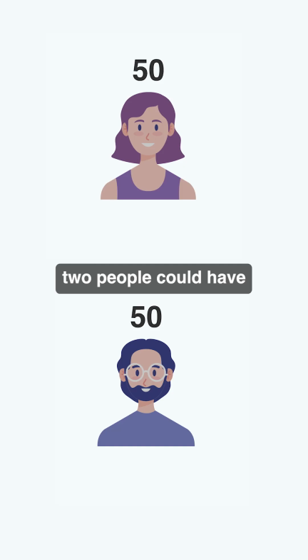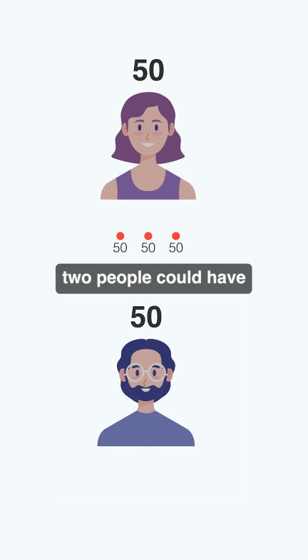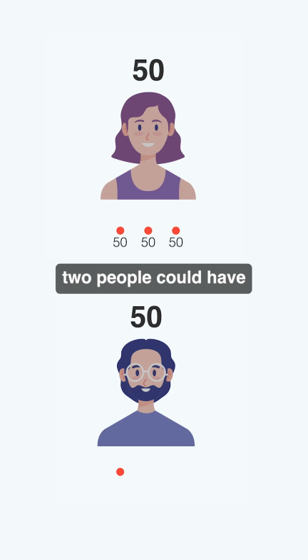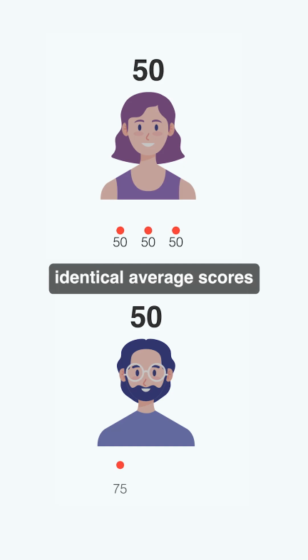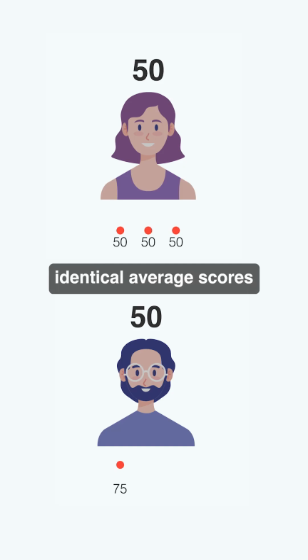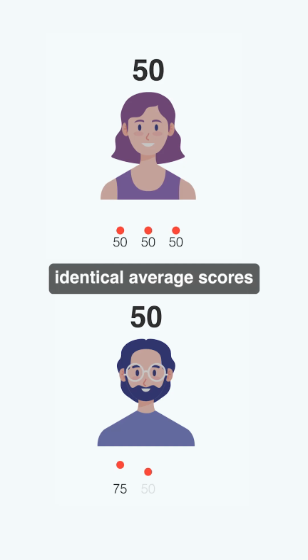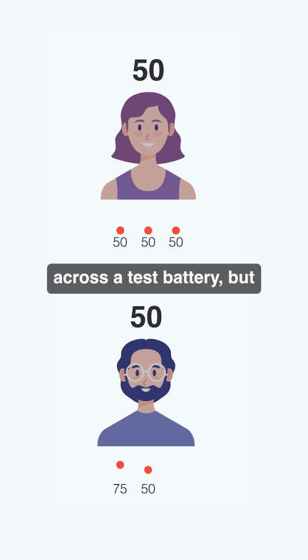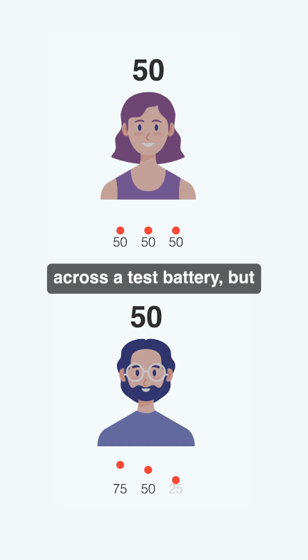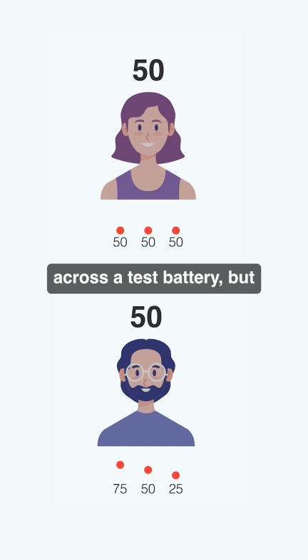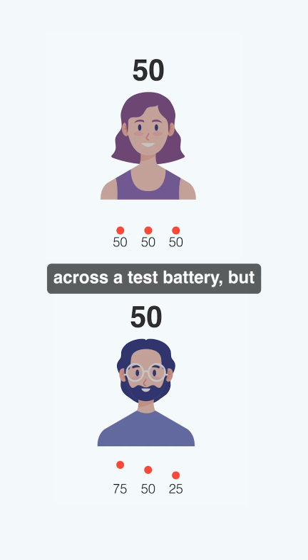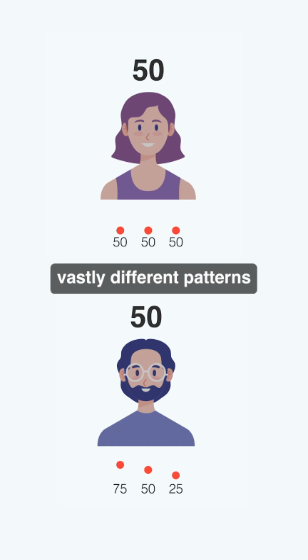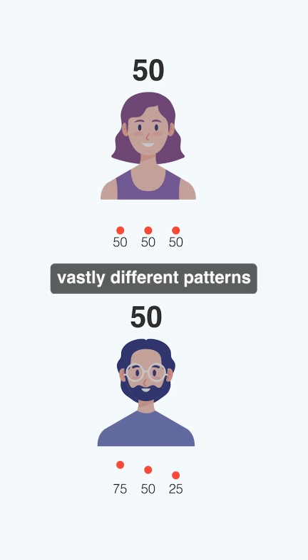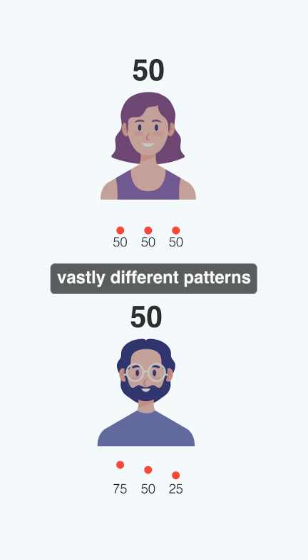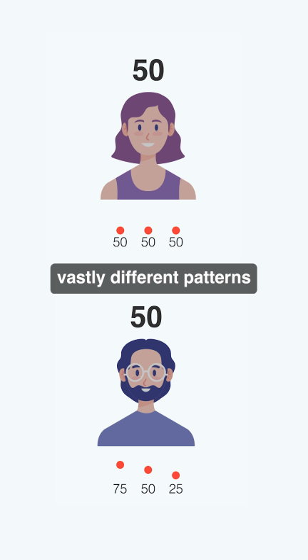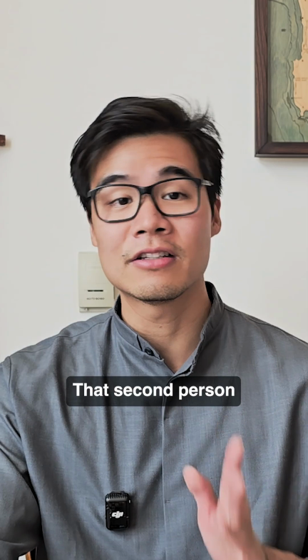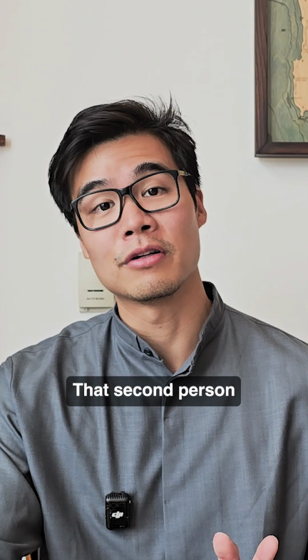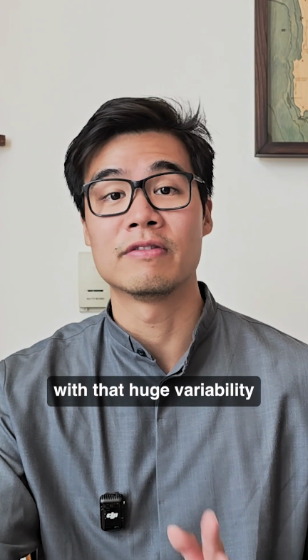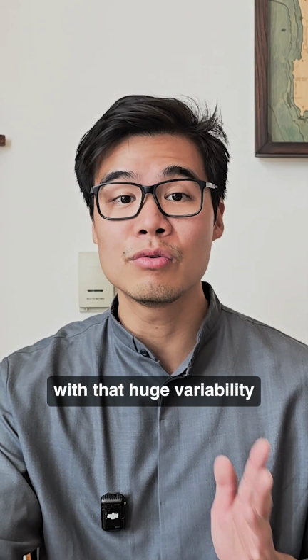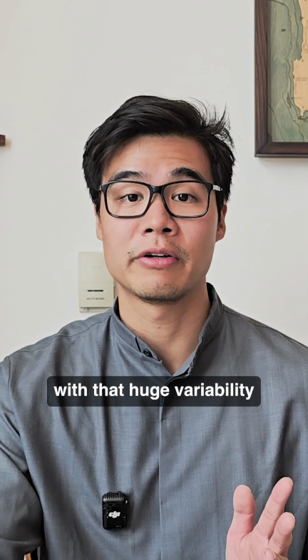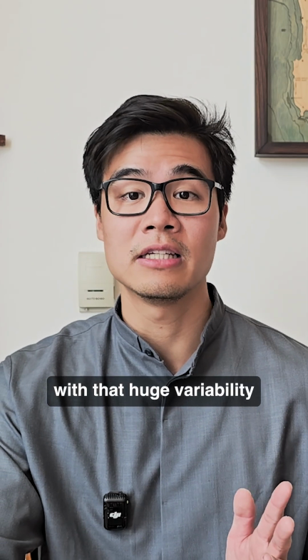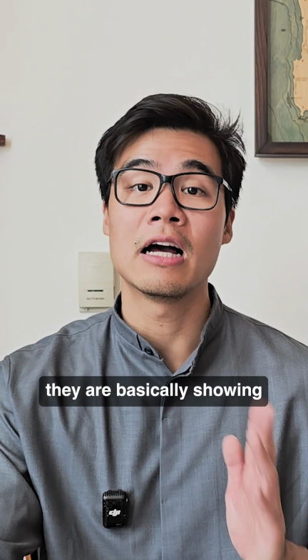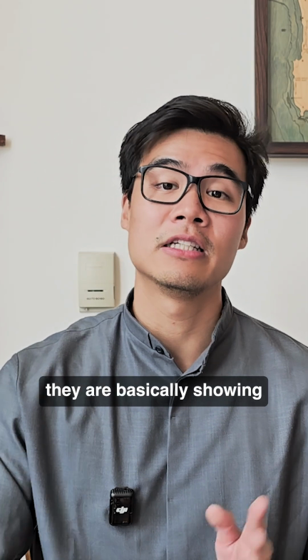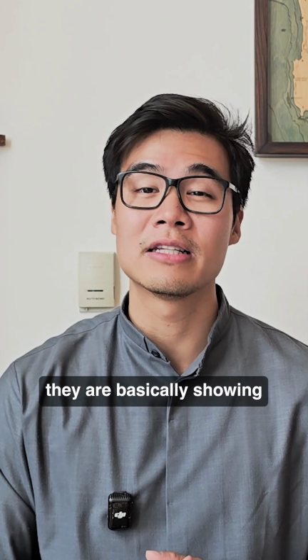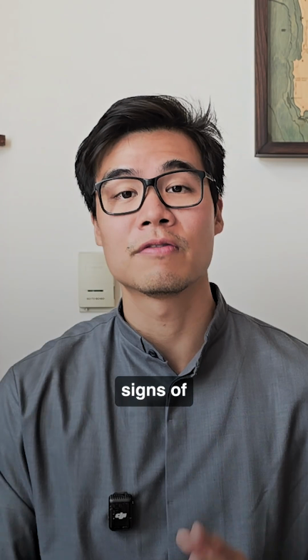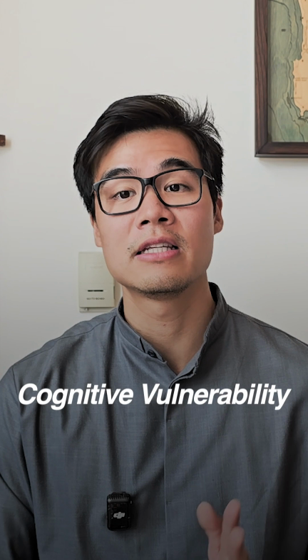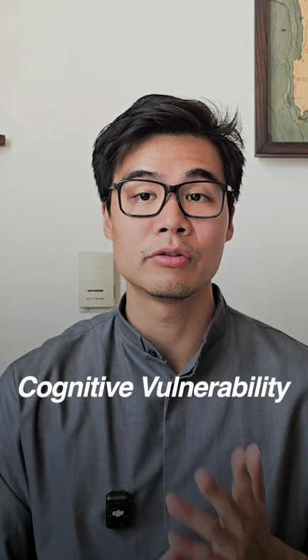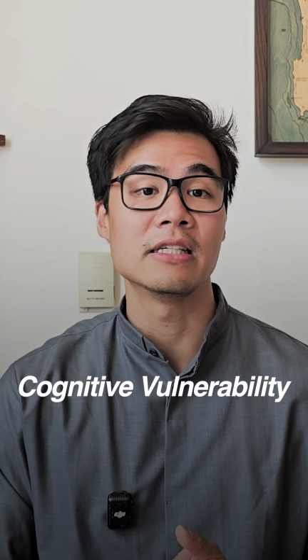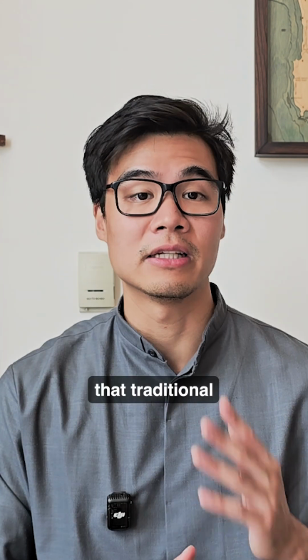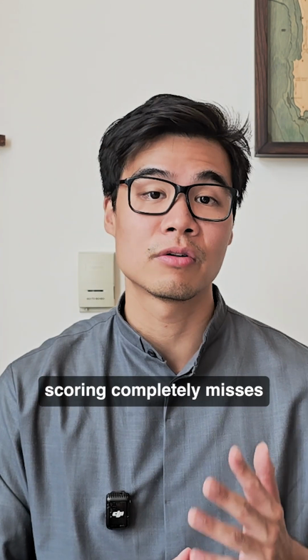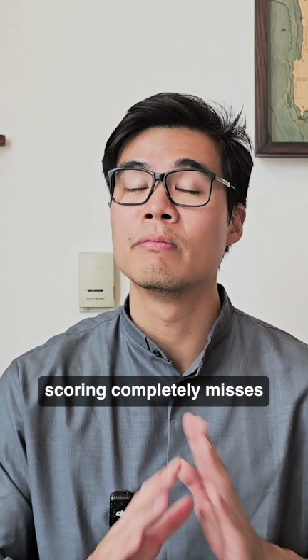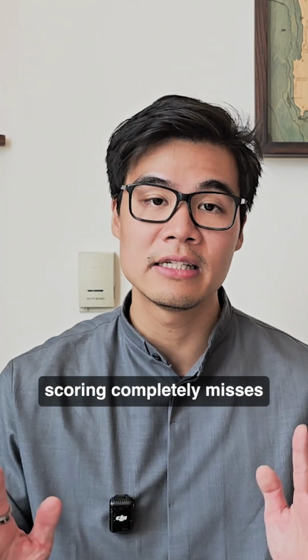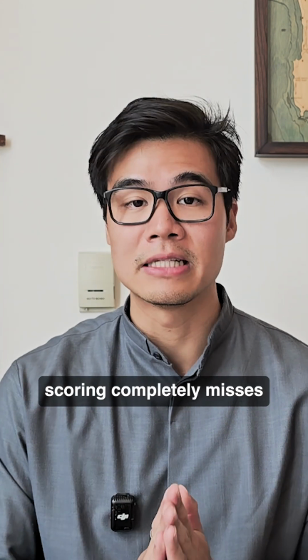Two people could have identical average scores across a test battery, but vastly different patterns. That second person with that huge variability is basically showing signs of cognitive vulnerability that traditional scoring completely misses.